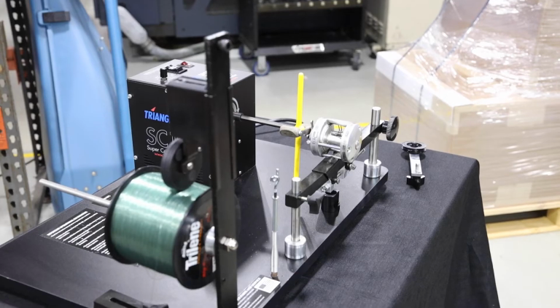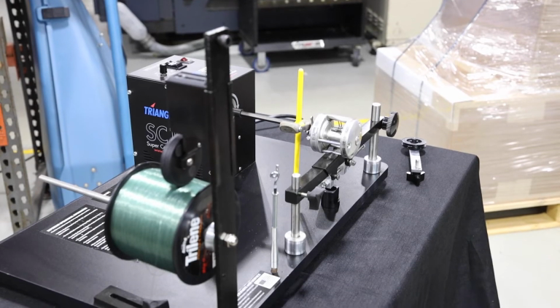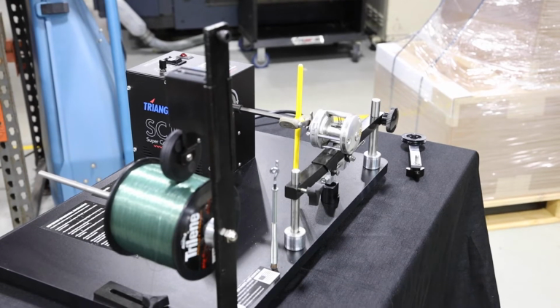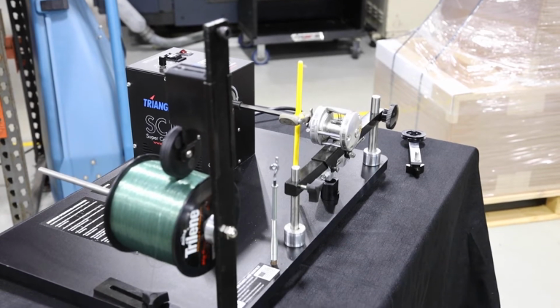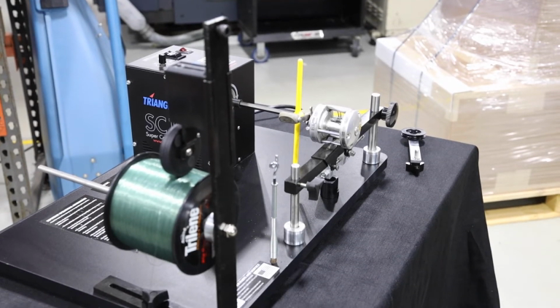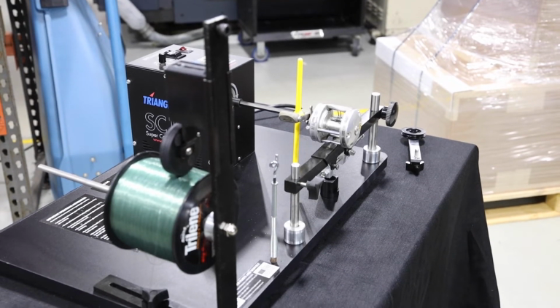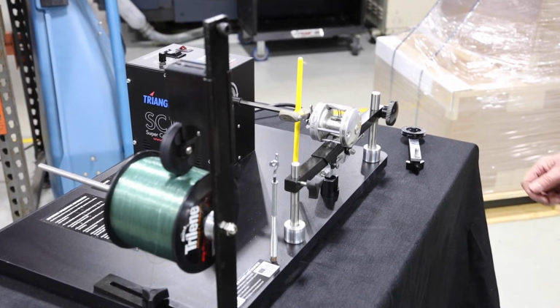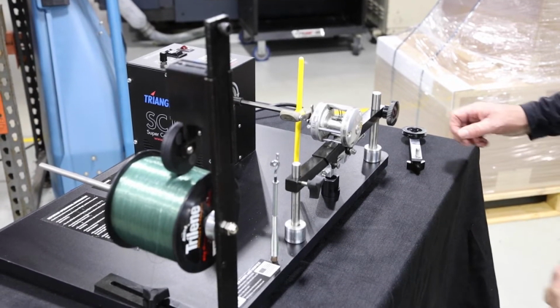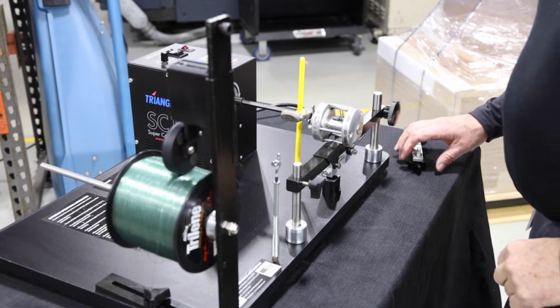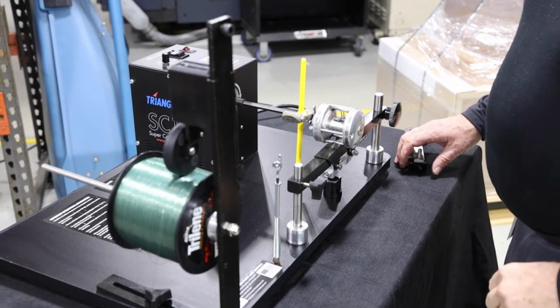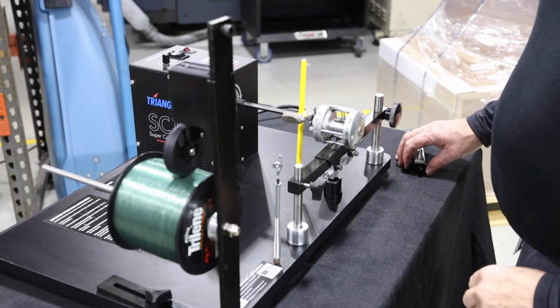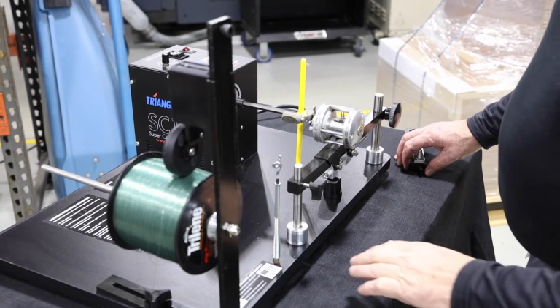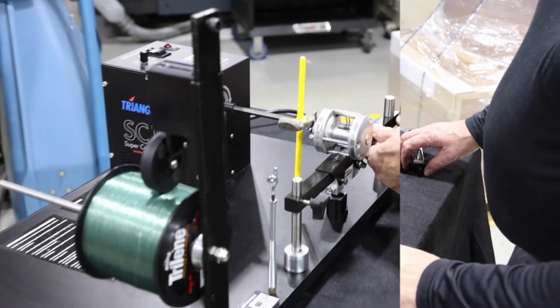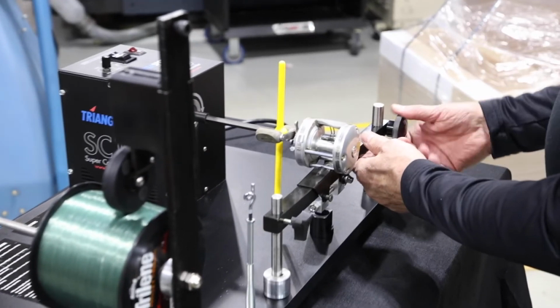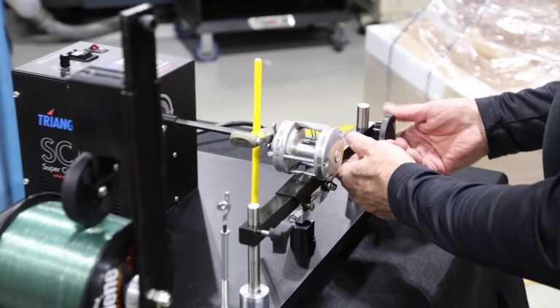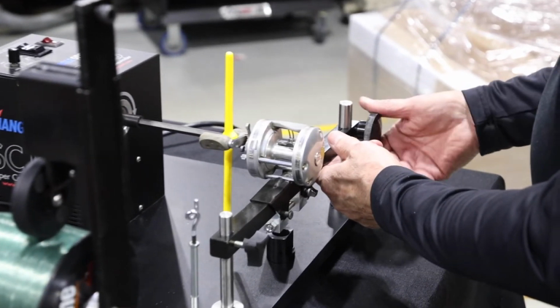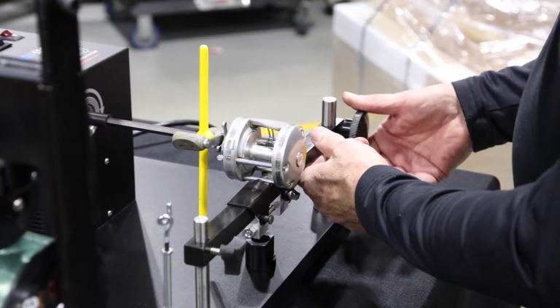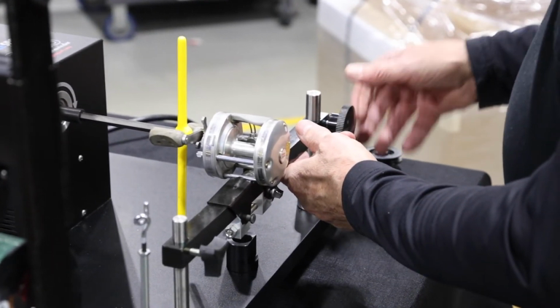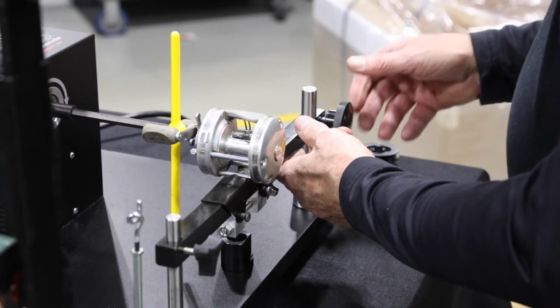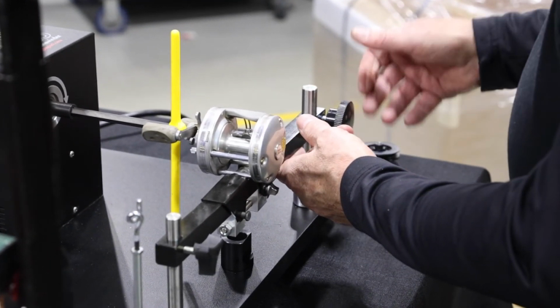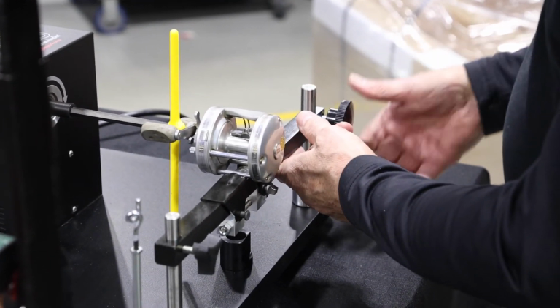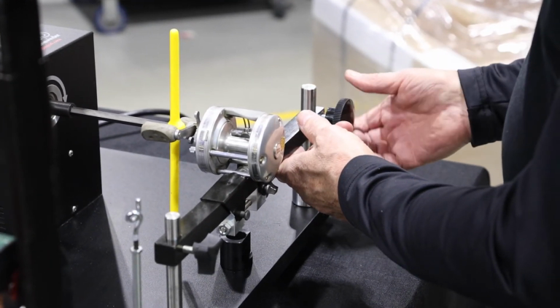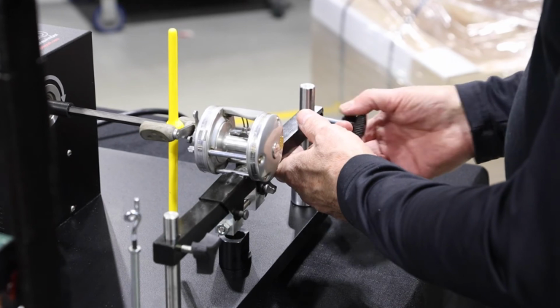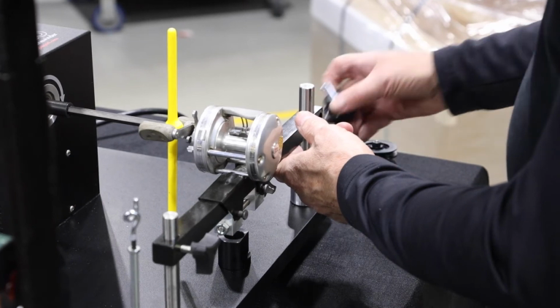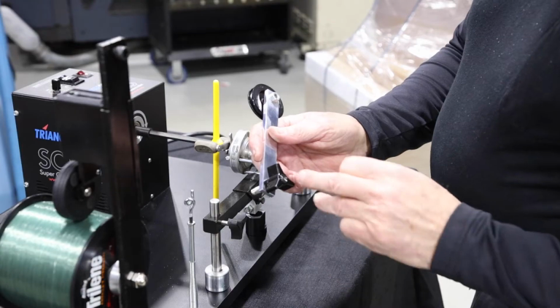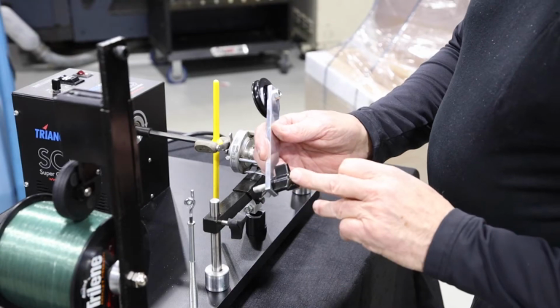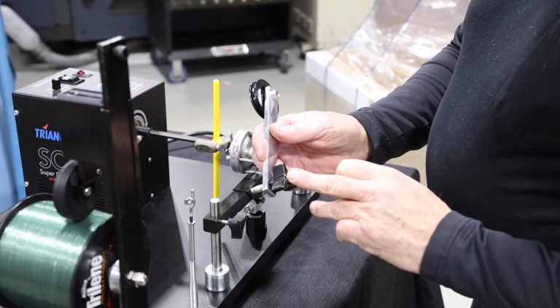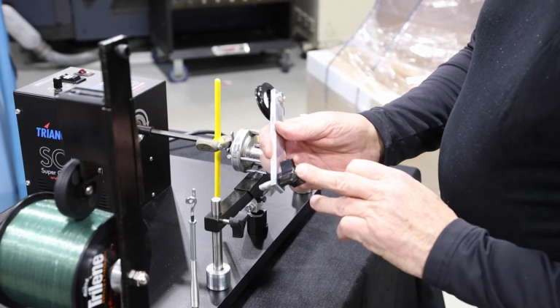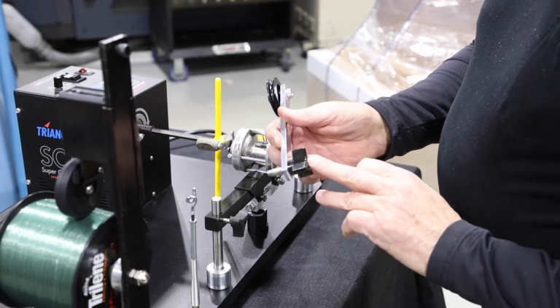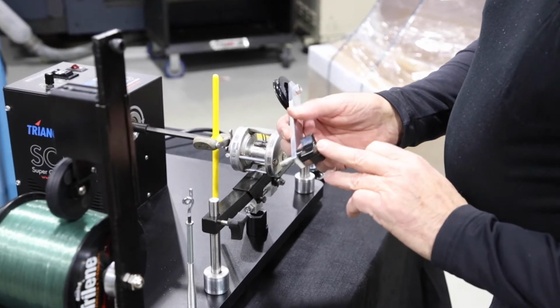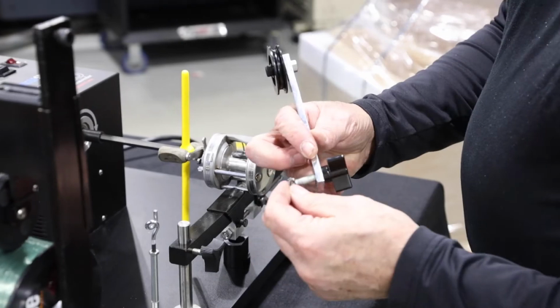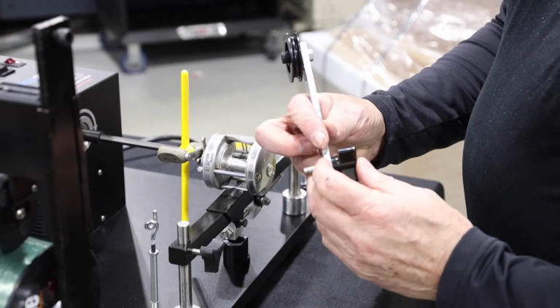You'll notice that we already have the spool of line and the reel already in place. First, you'll want to remove the large reel bar knob that comes with your machine. It gets replaced with the pulley, knob, and tooth washer.